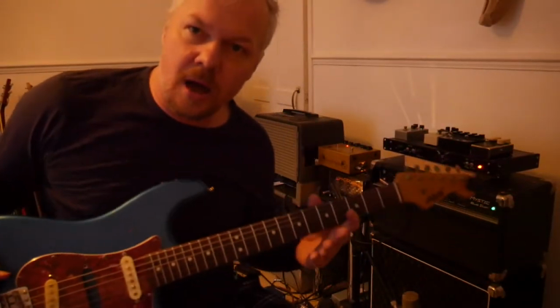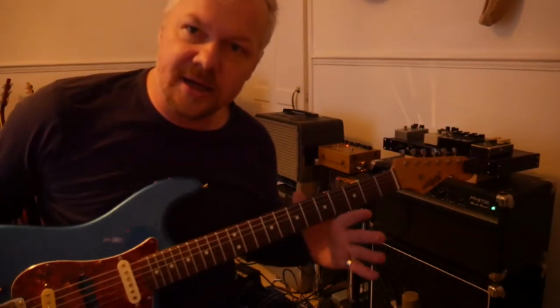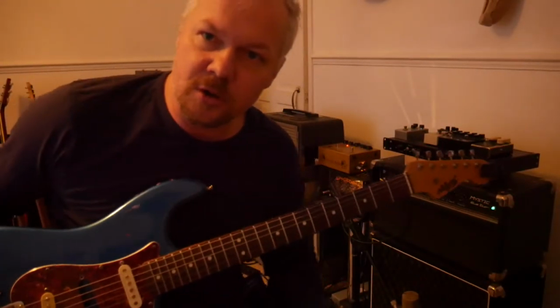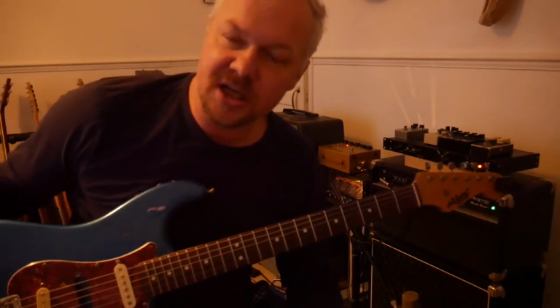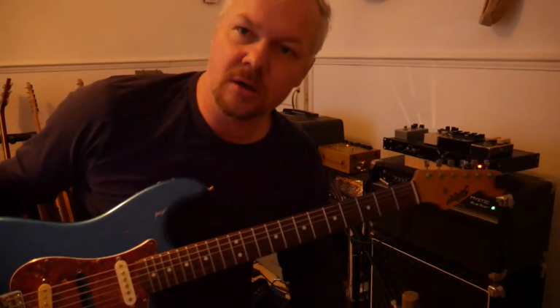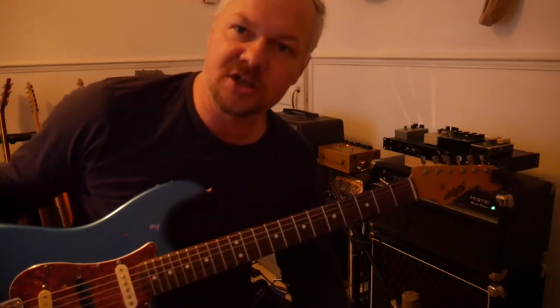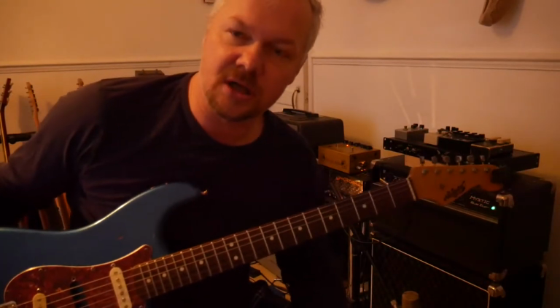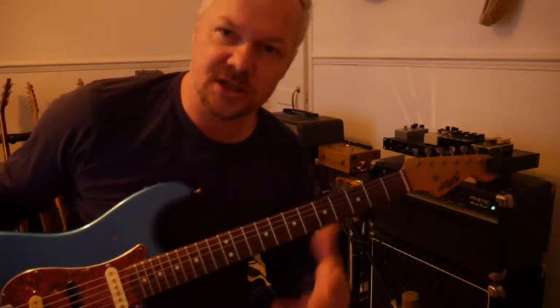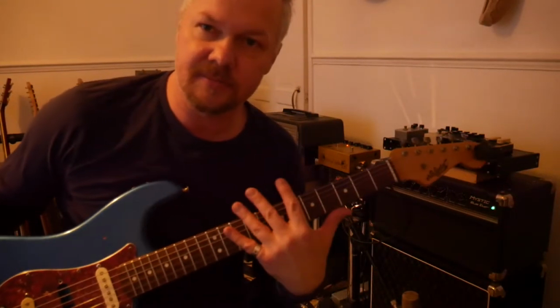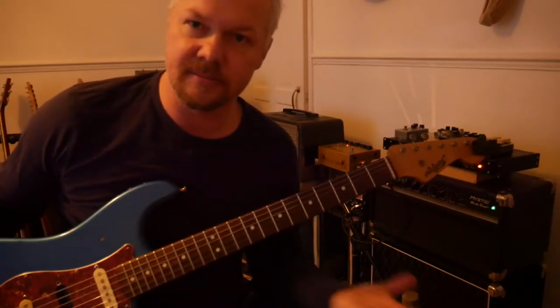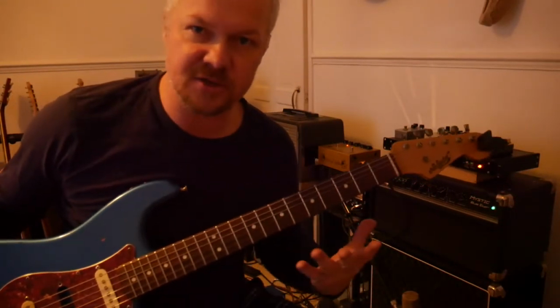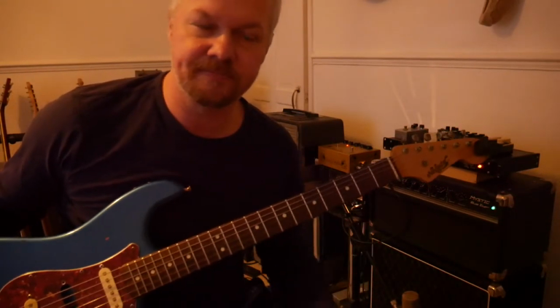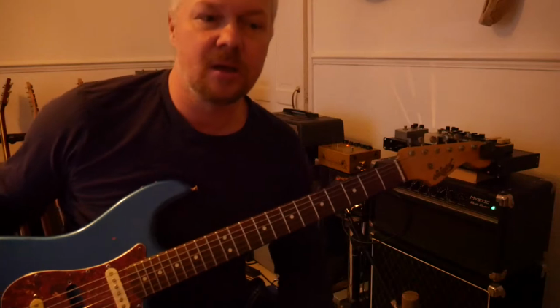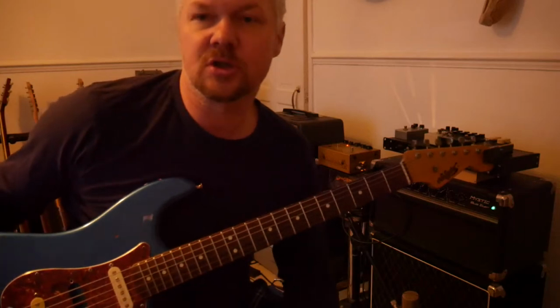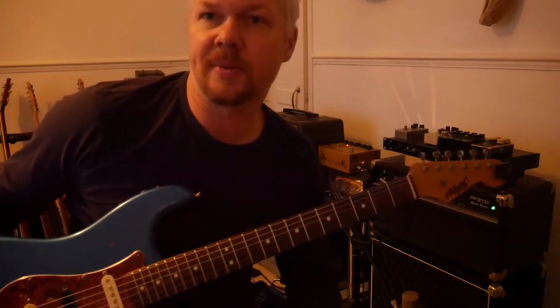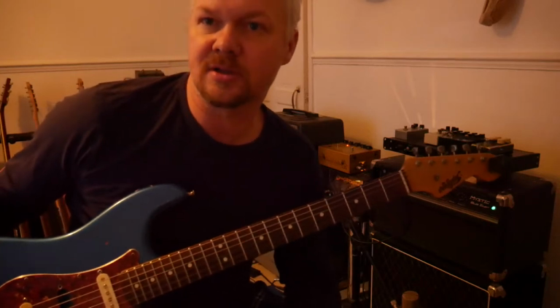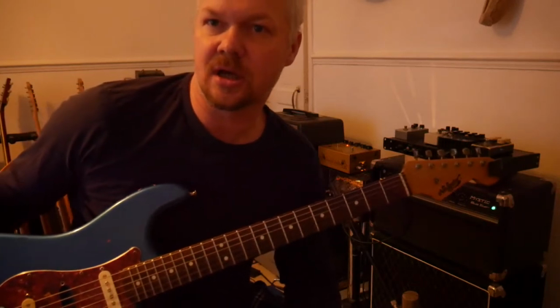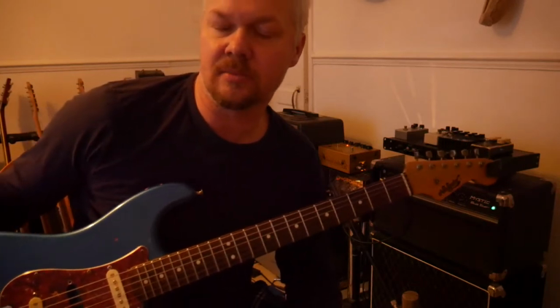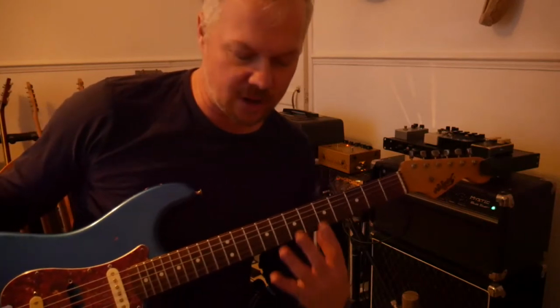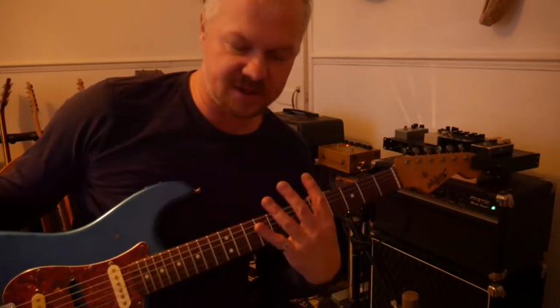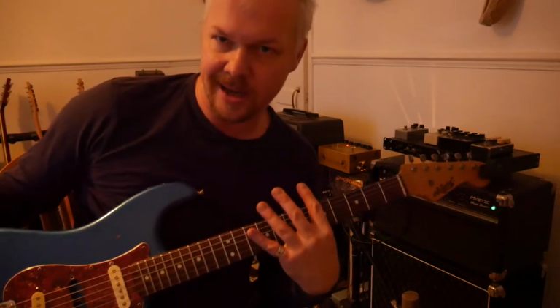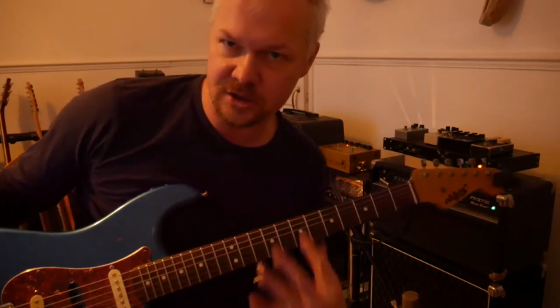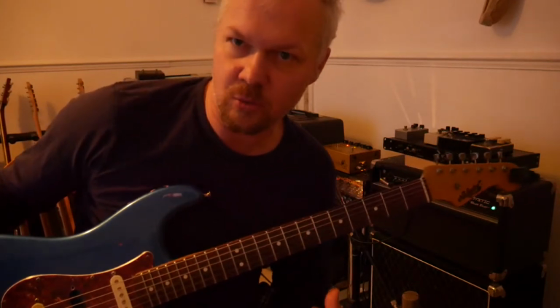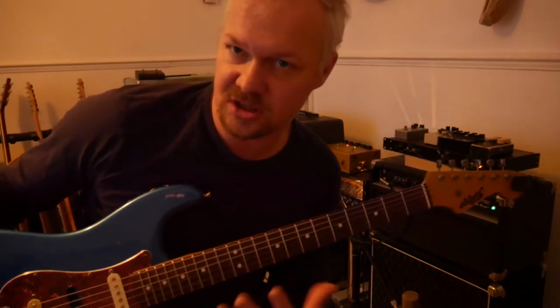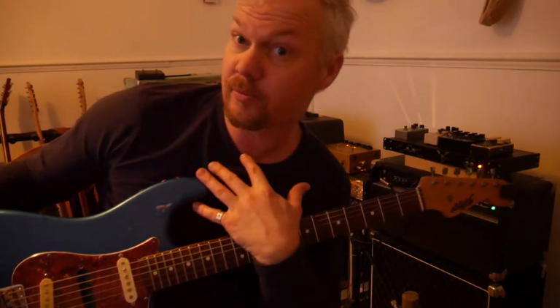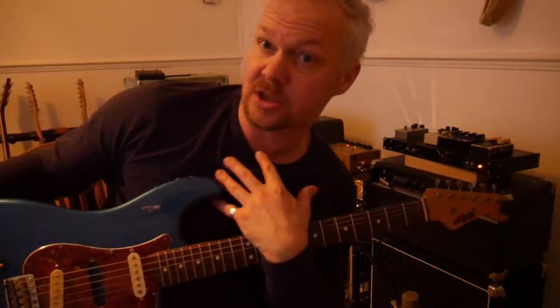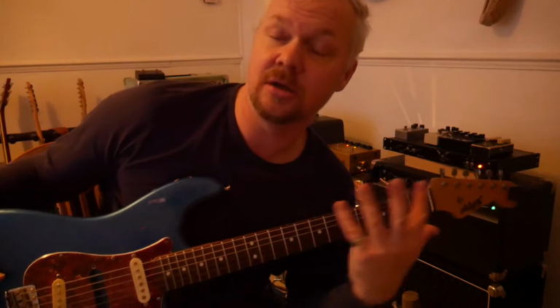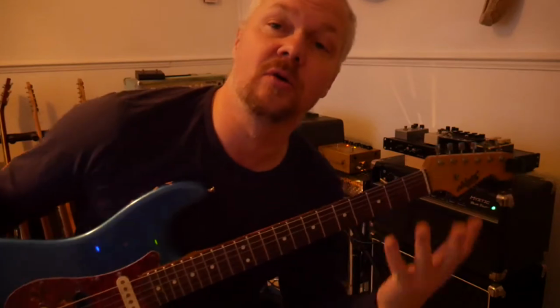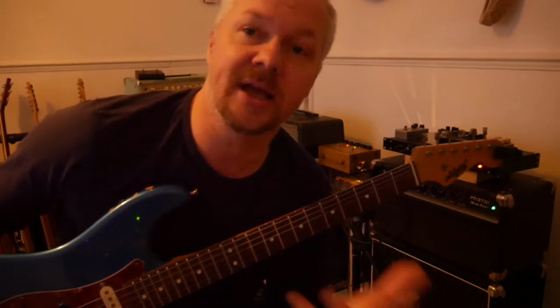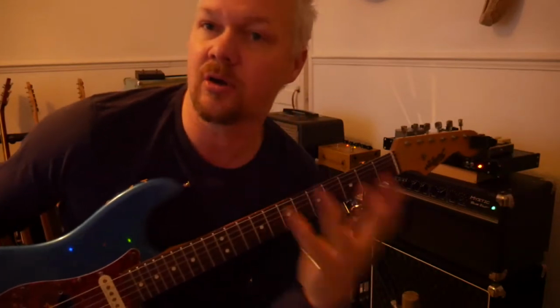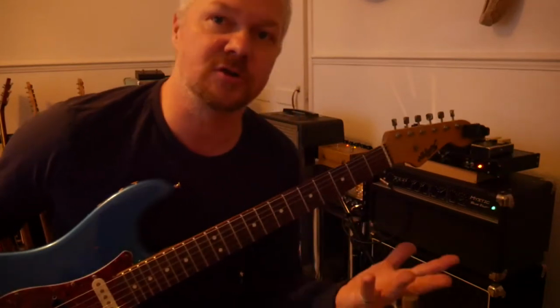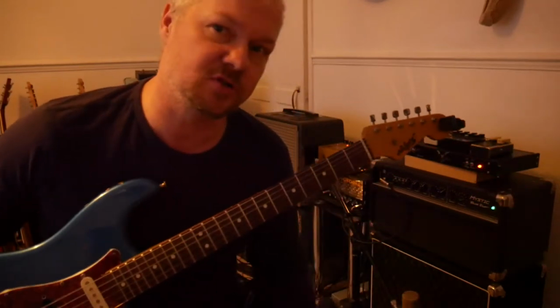Hi guys, Ramon Goose here. We're going to look at a Stratocaster today — my Strat. We're just going to talk about what's really cool stuff to play on a Strat, what stuff I personally like, and how I approach the instrument.